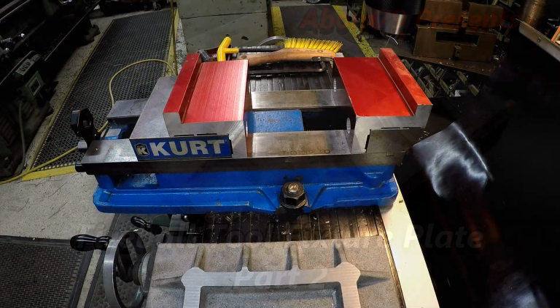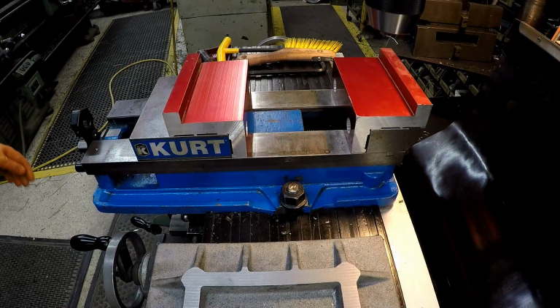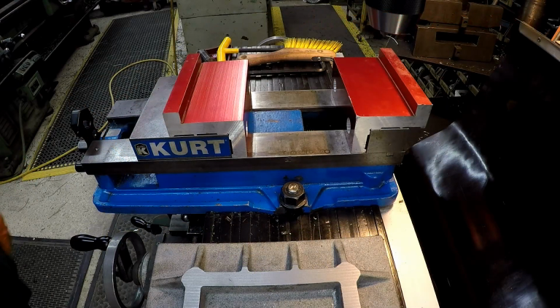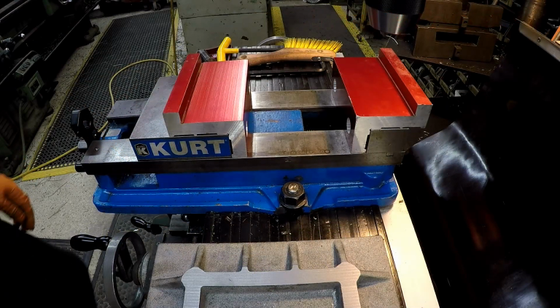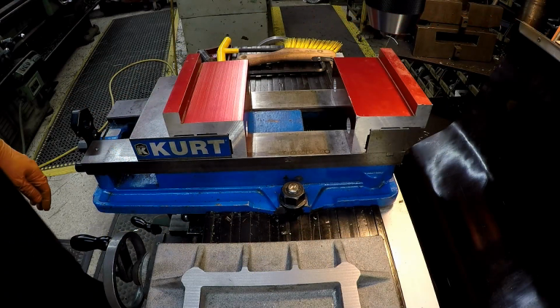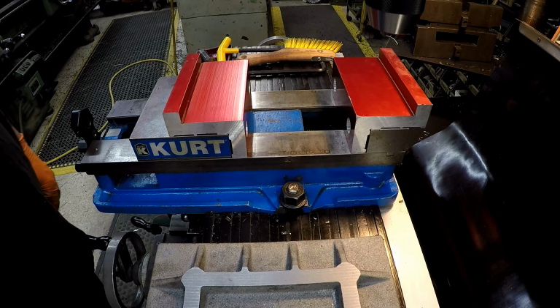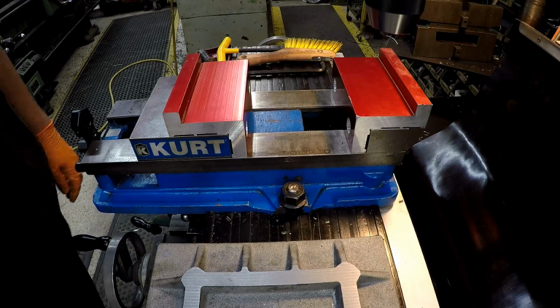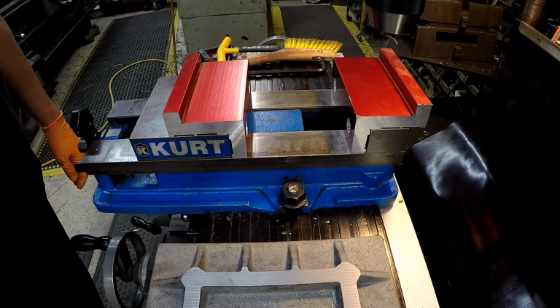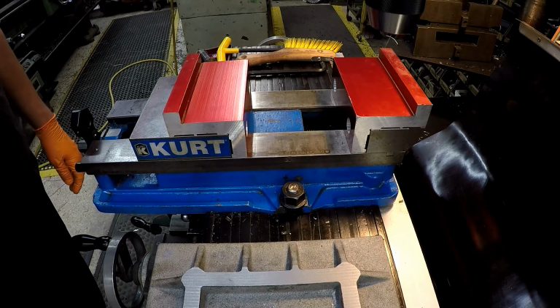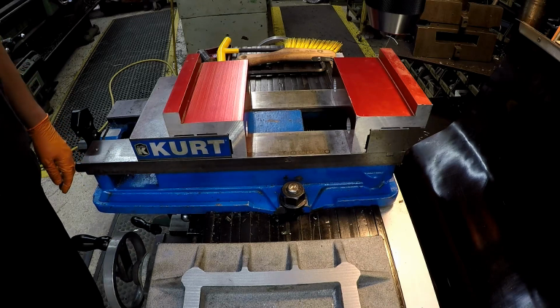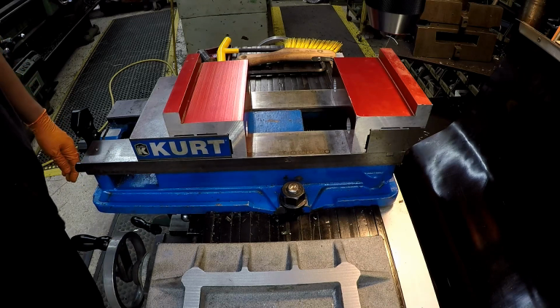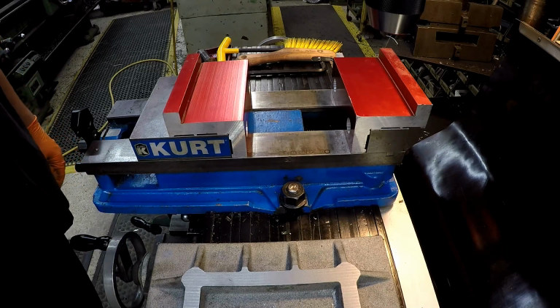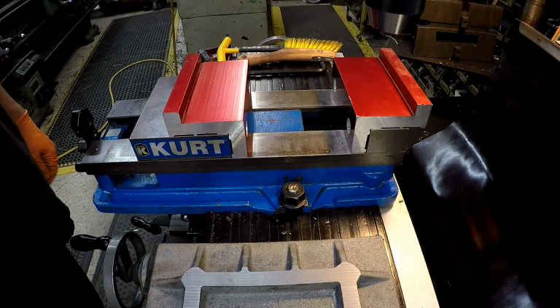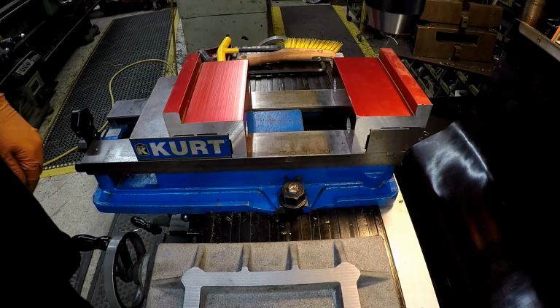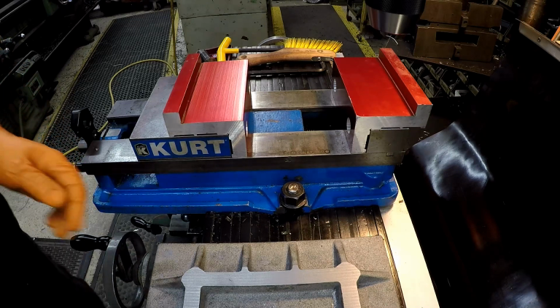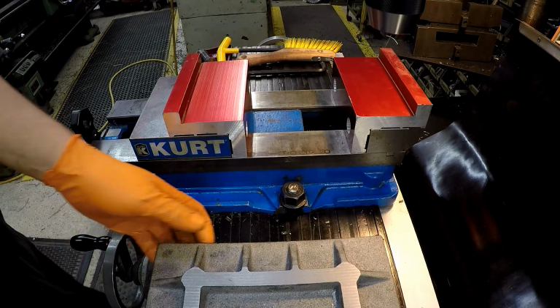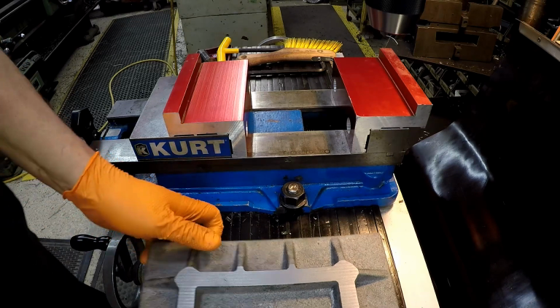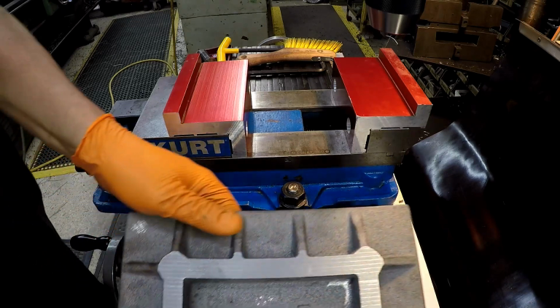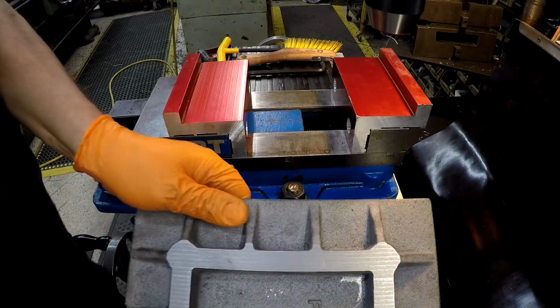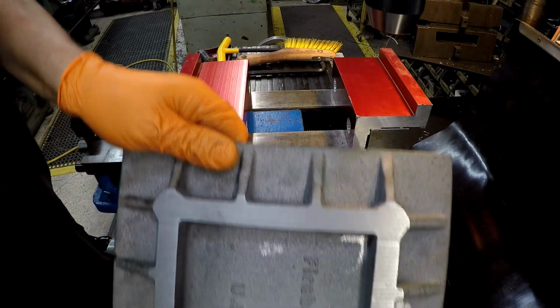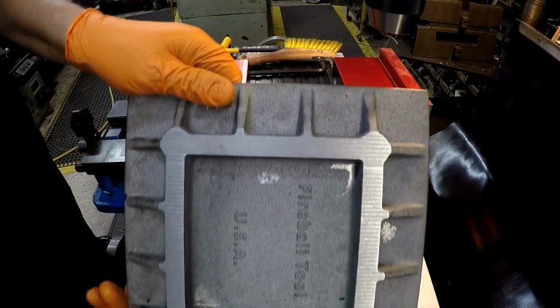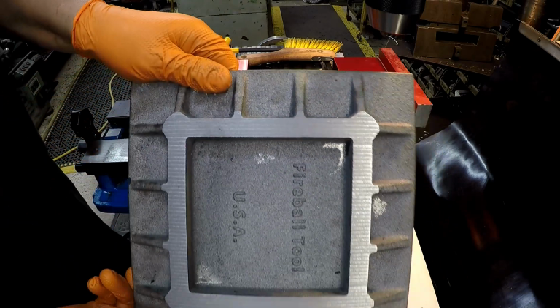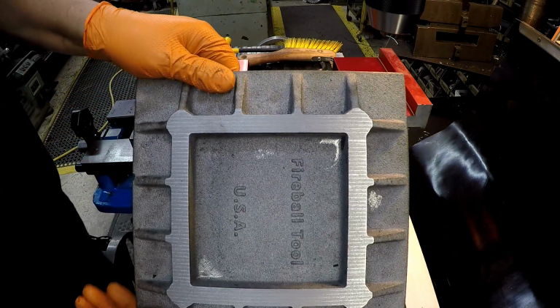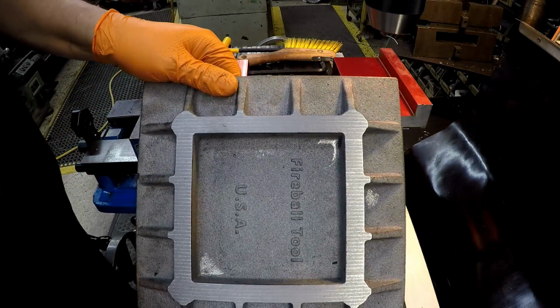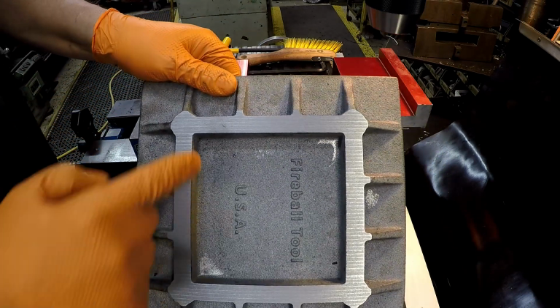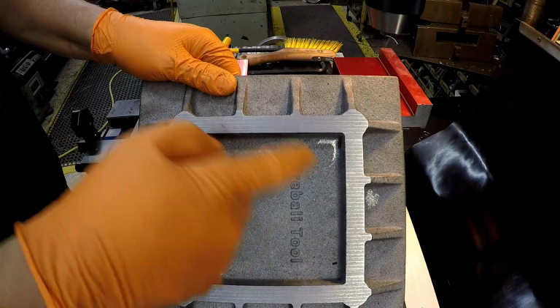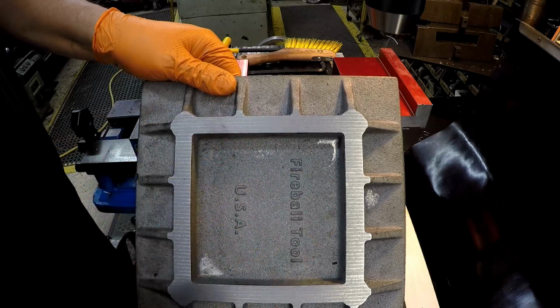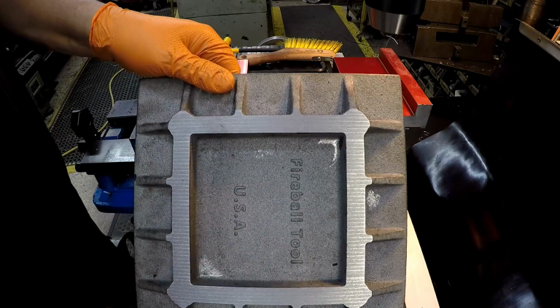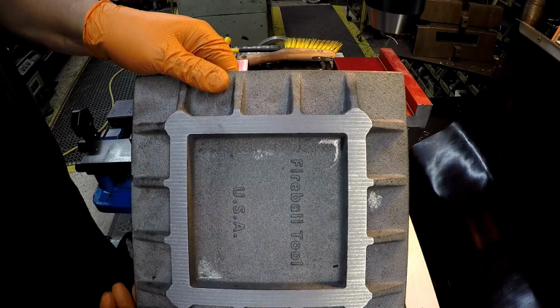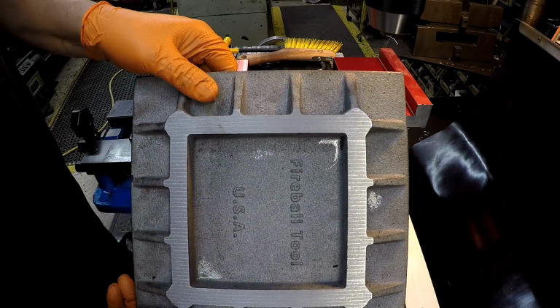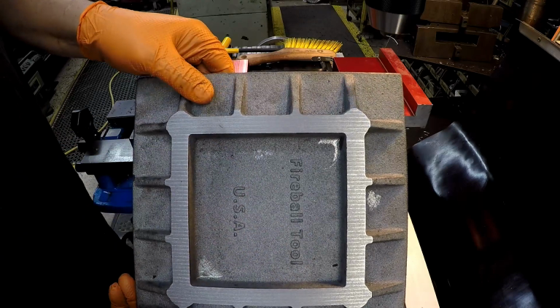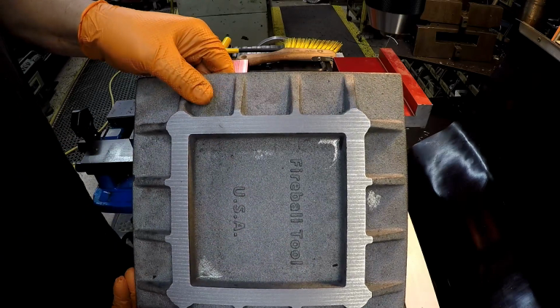We are getting geared up on the vertical mill here to get our hole pattern drilled and tapped in the fireball fixture plate.